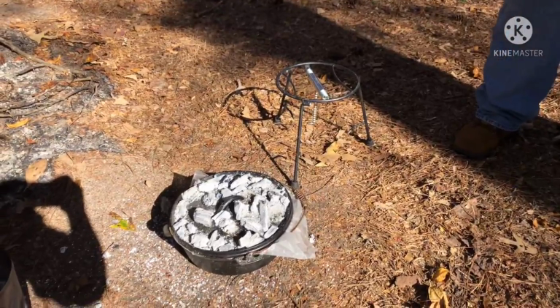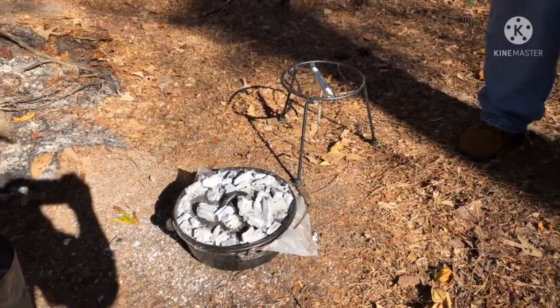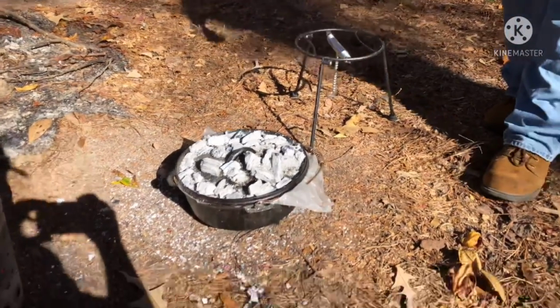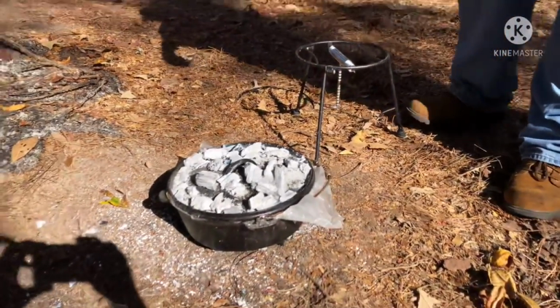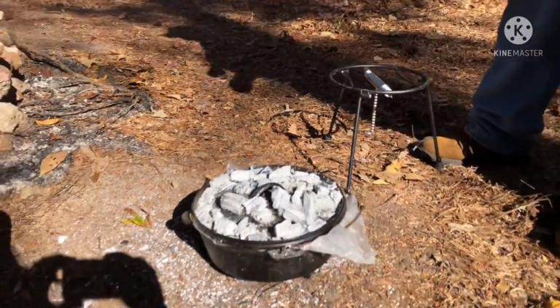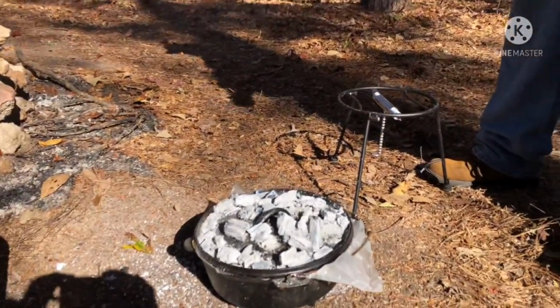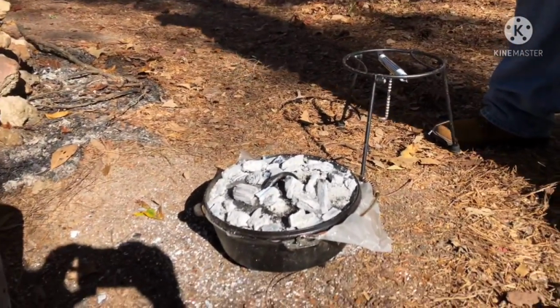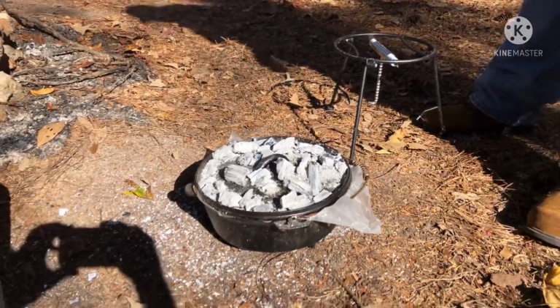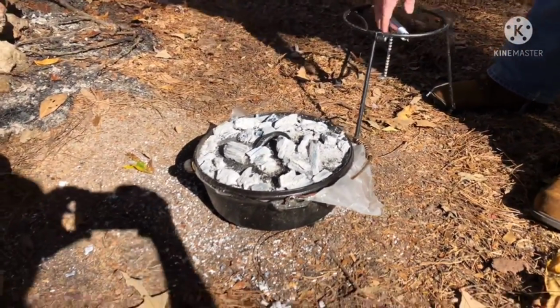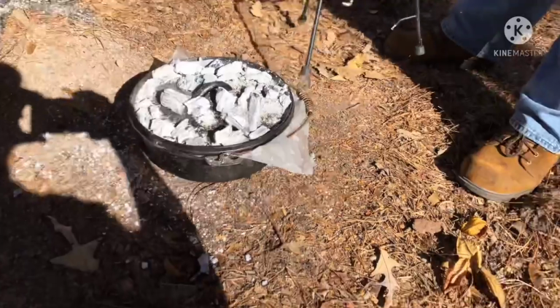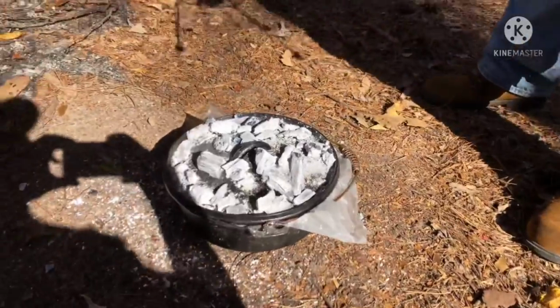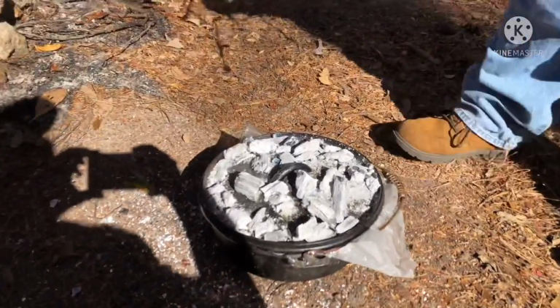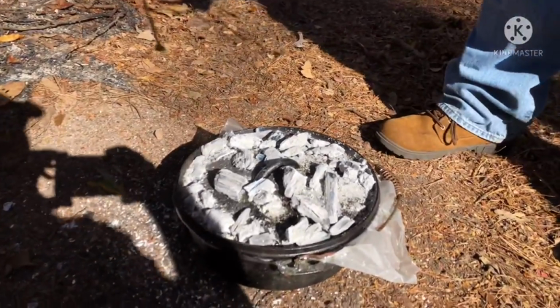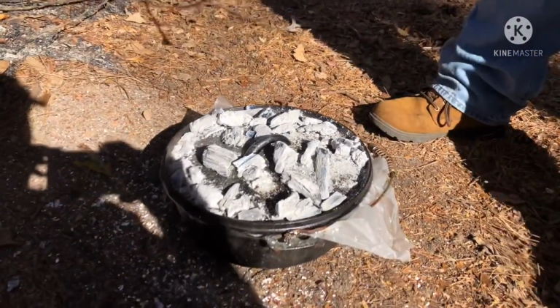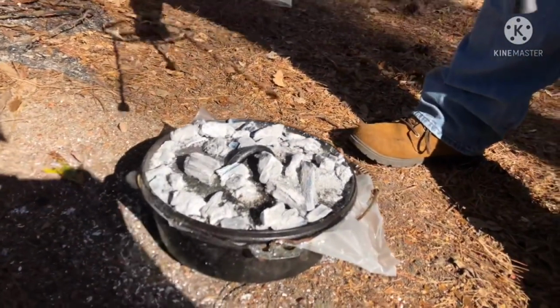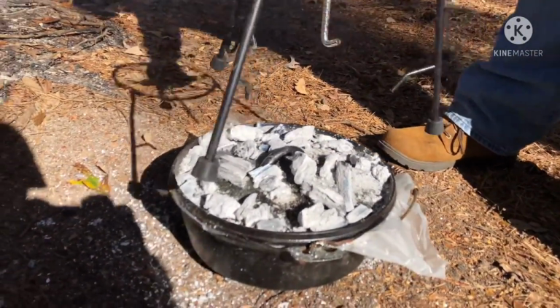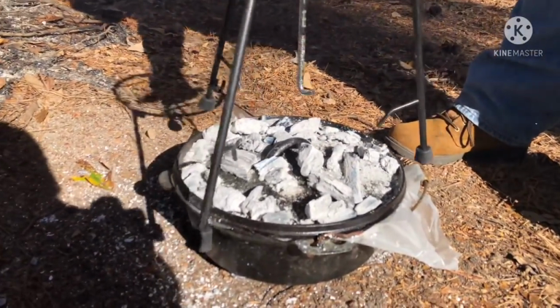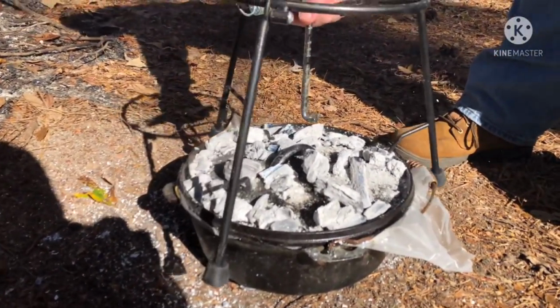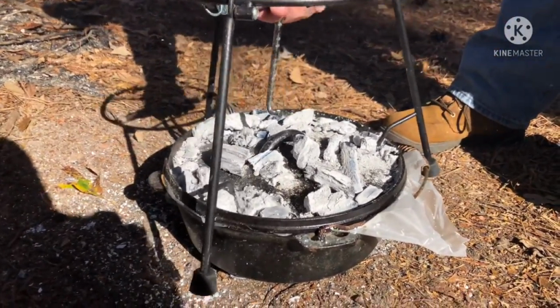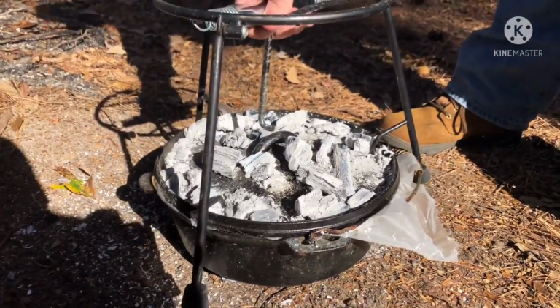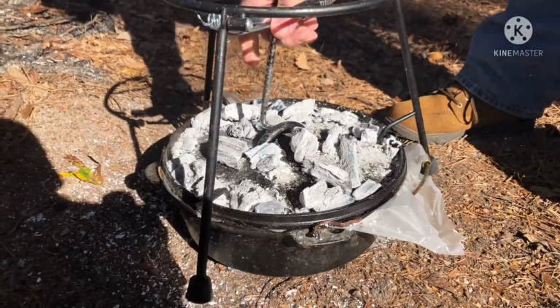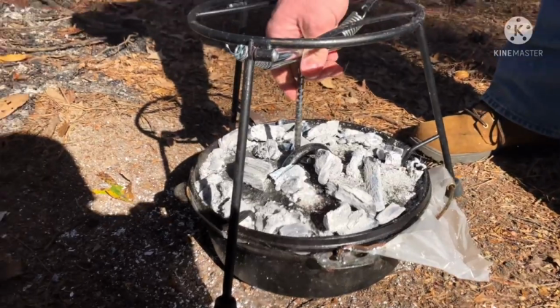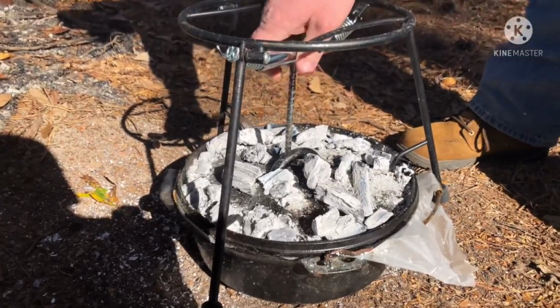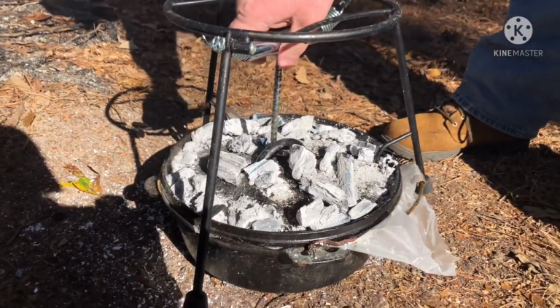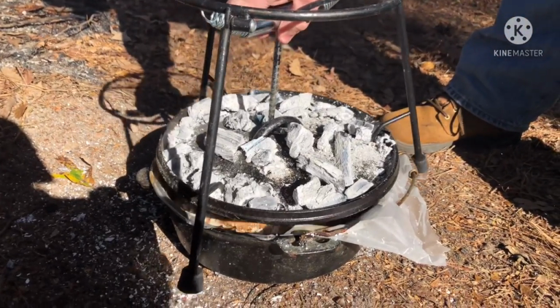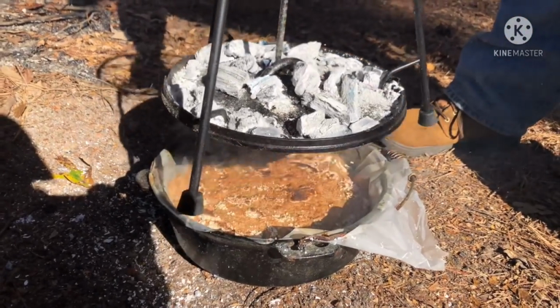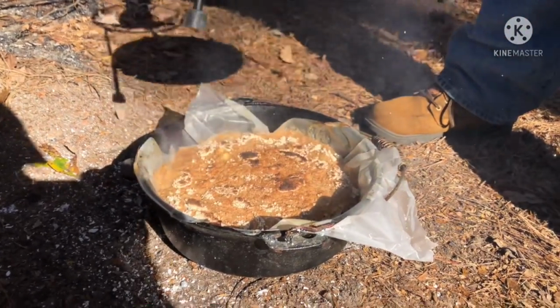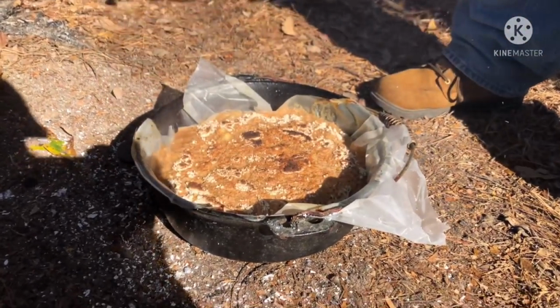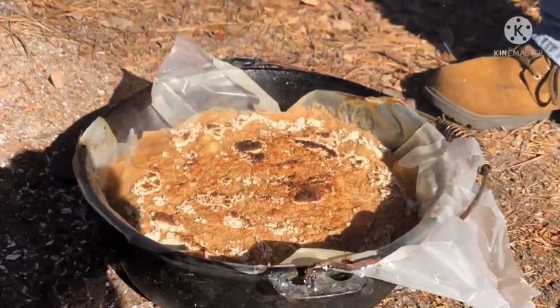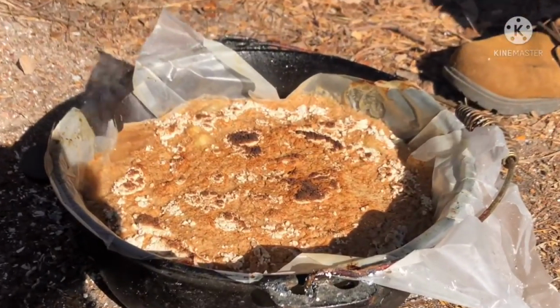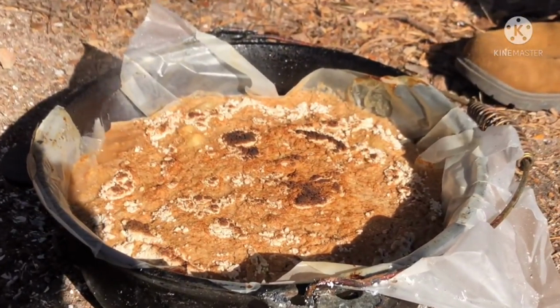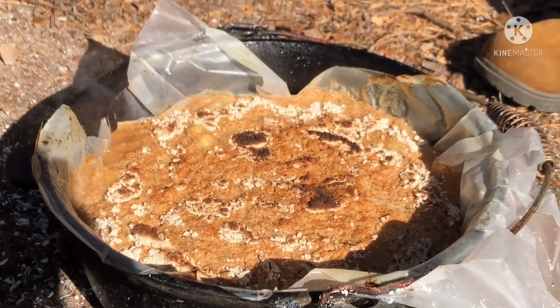All right guys, we're about at the 25-minute mark on the dump cake. We got a Camp Chef Dutch oven lid lifter here — works really handy. Let's take a look at it. Oh yeah, I think it's coming along nice.